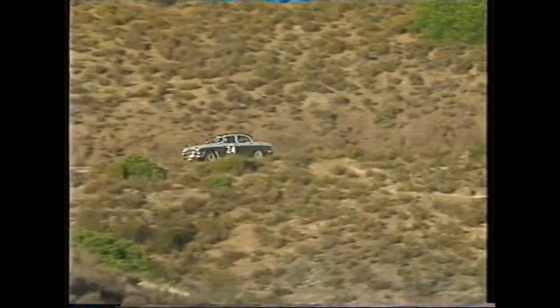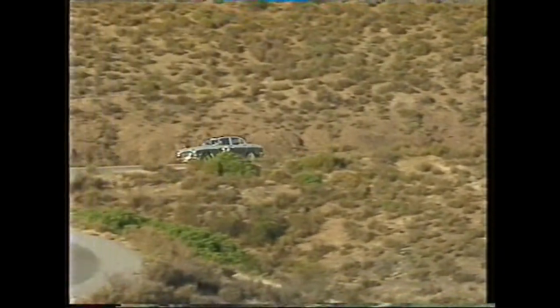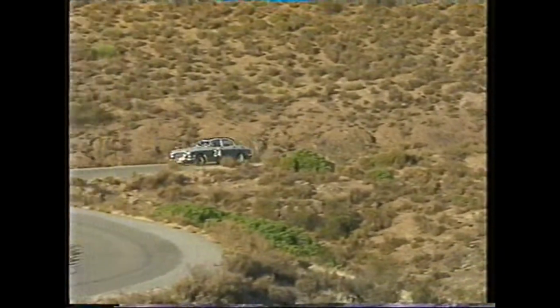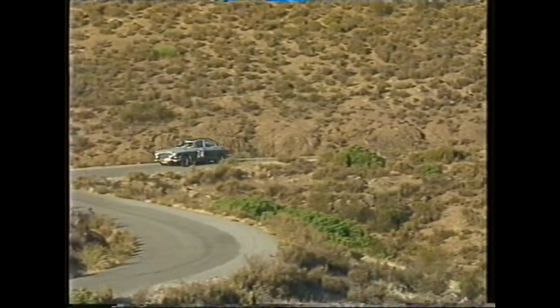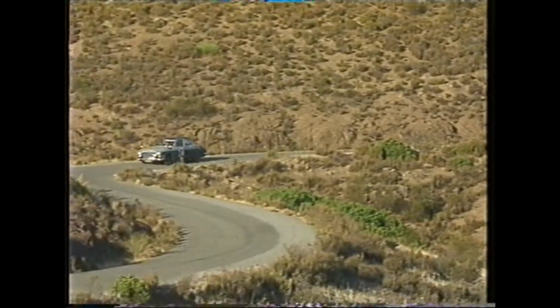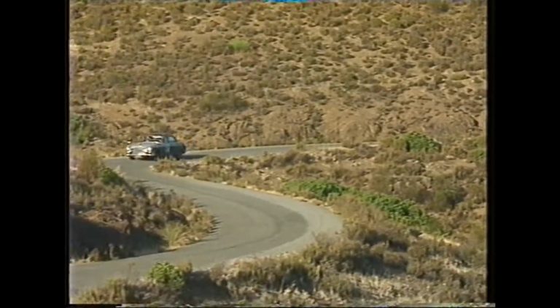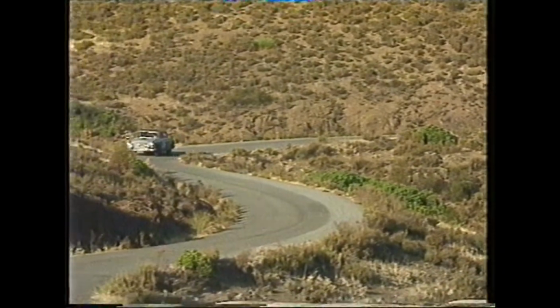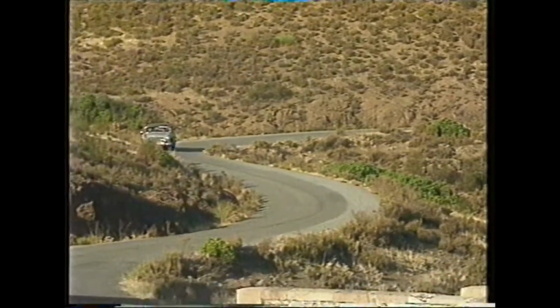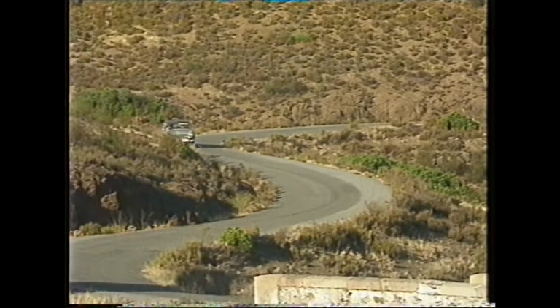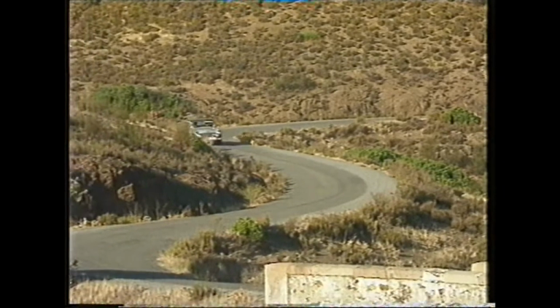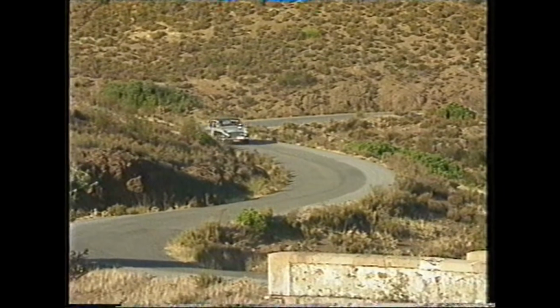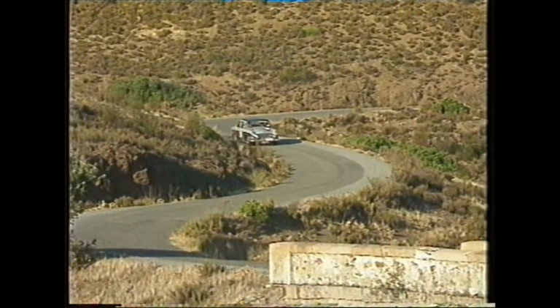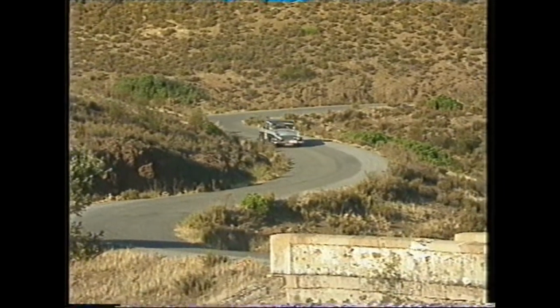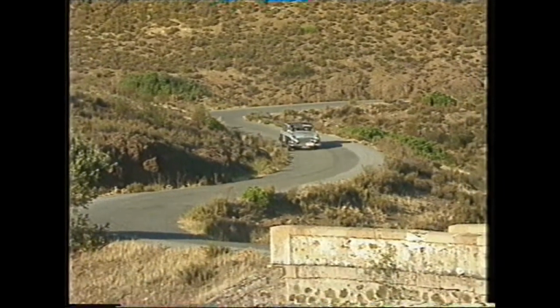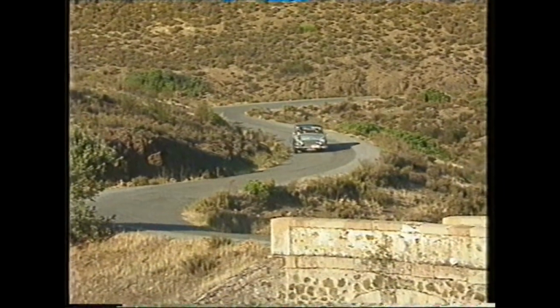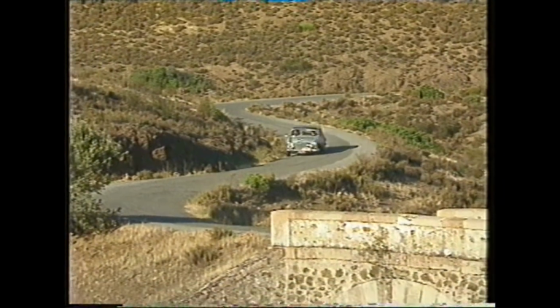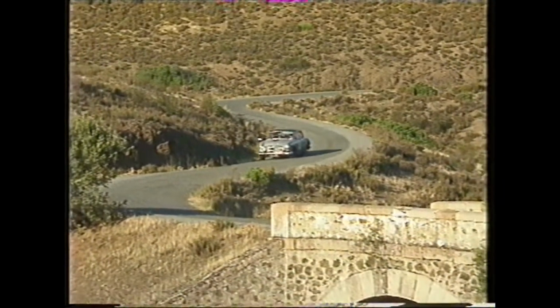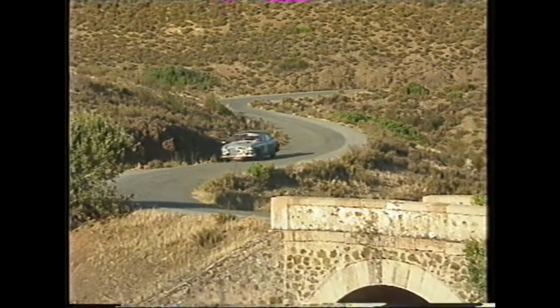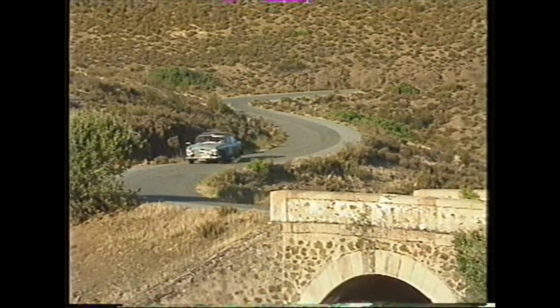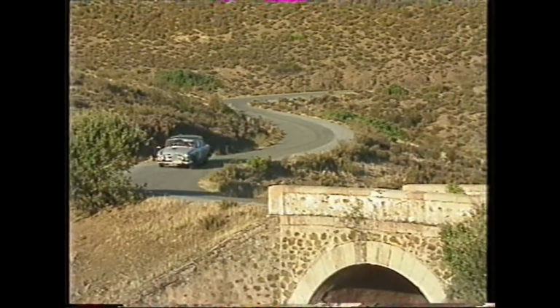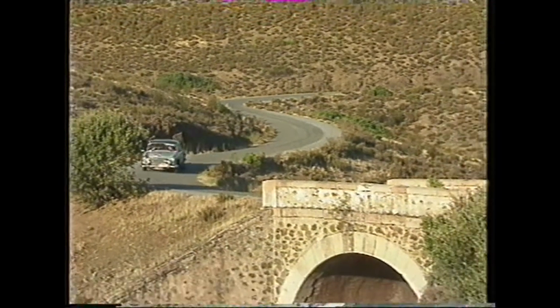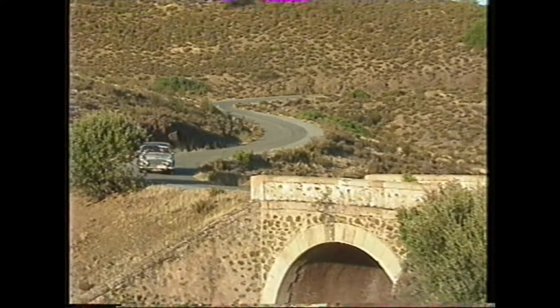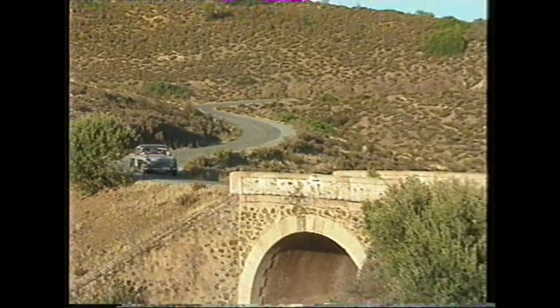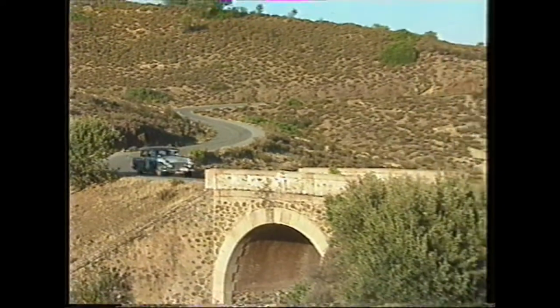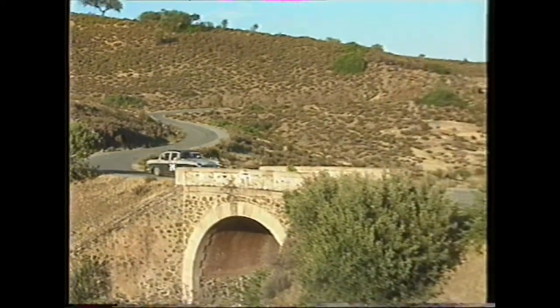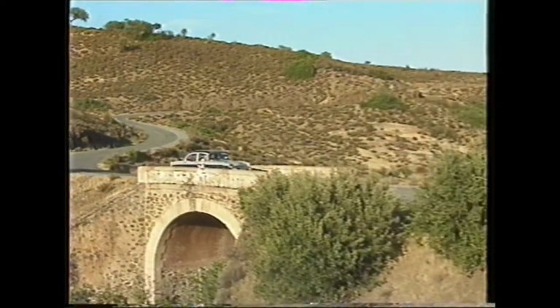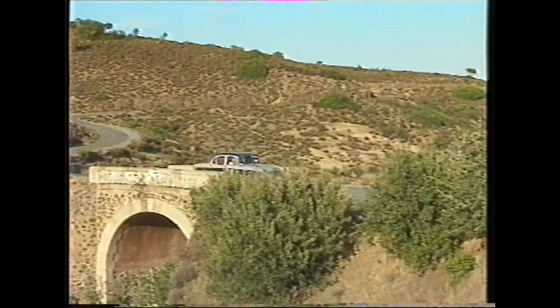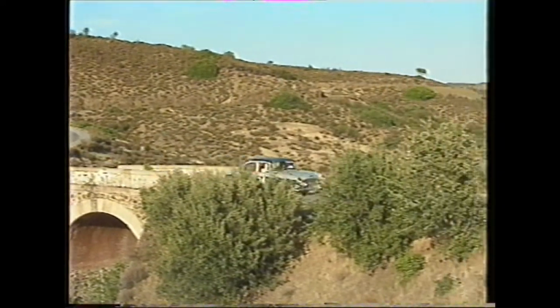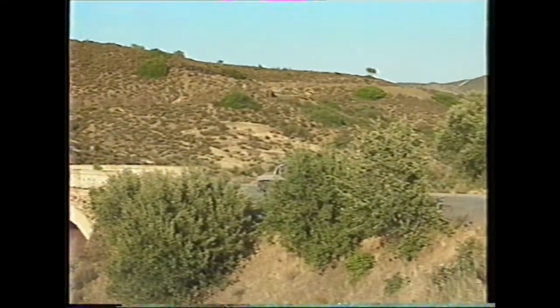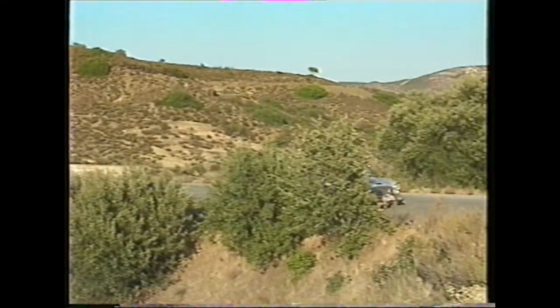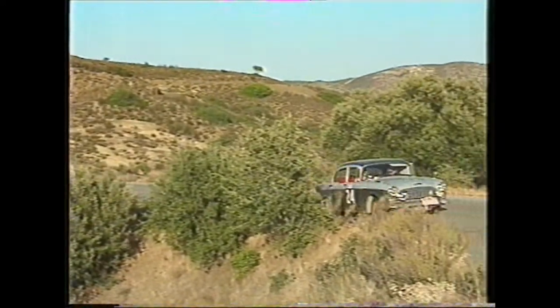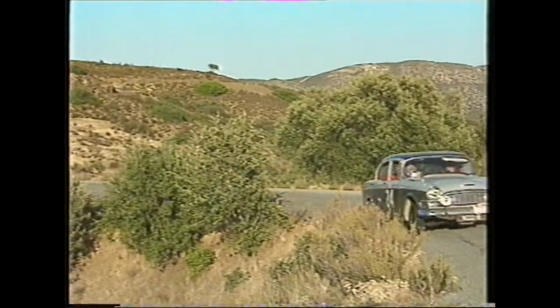It's pretty big, but it handles quite well. Not too bad at all. It takes a bit of stopping. Yeah, it does. Originally it was drums all round. We've uprated it to a '61 model which has got discs on the front, which is much better.